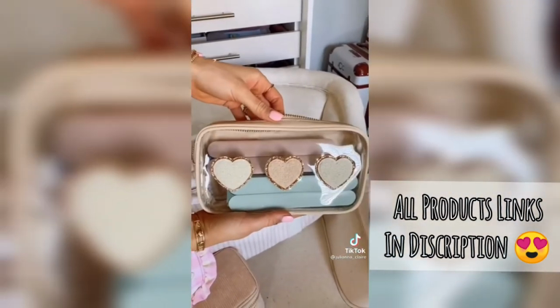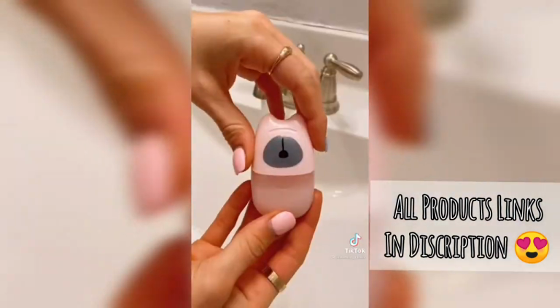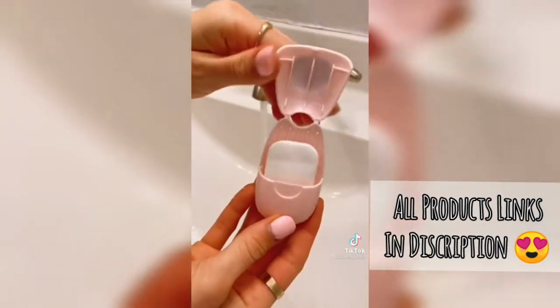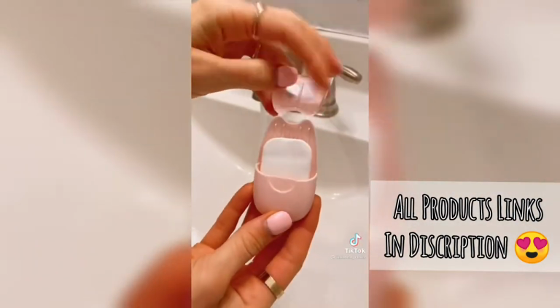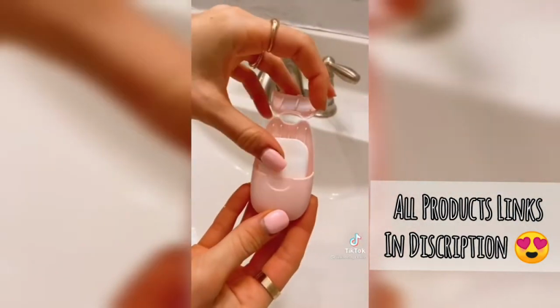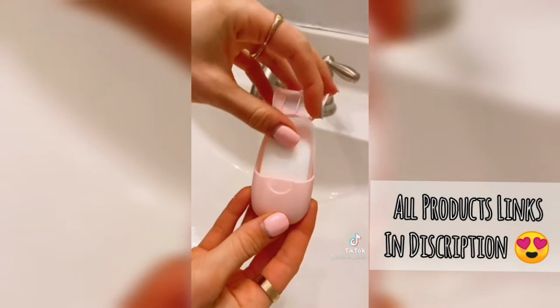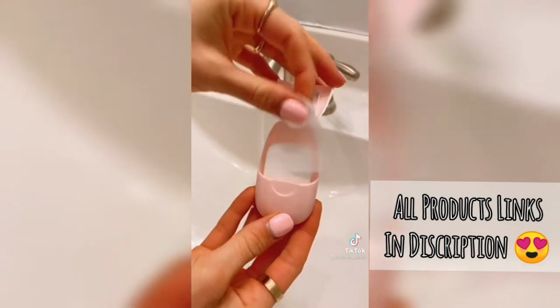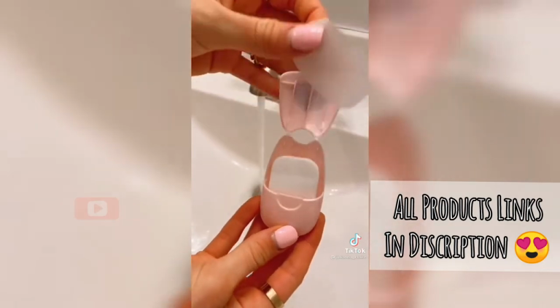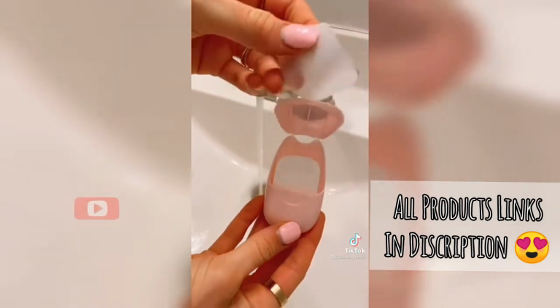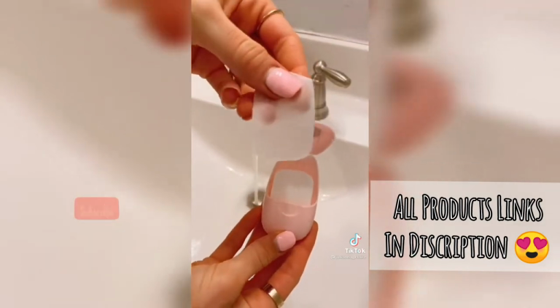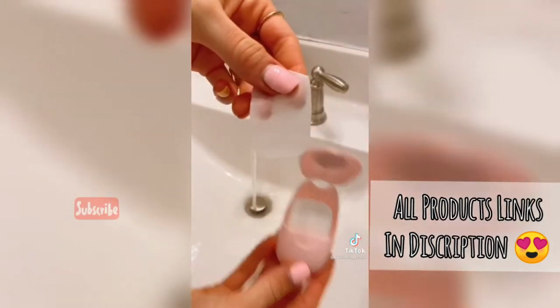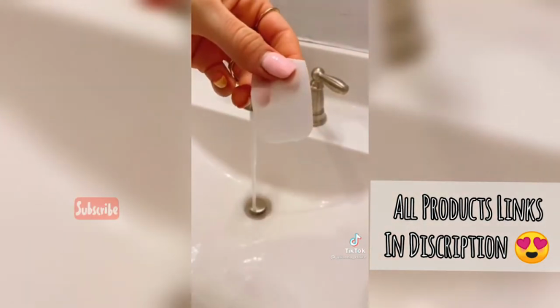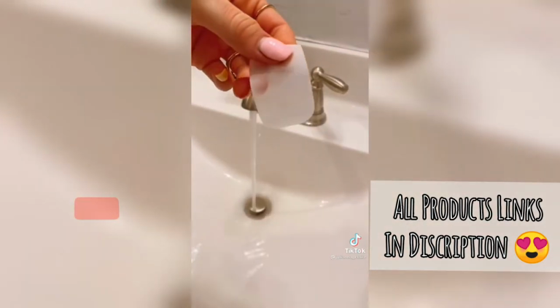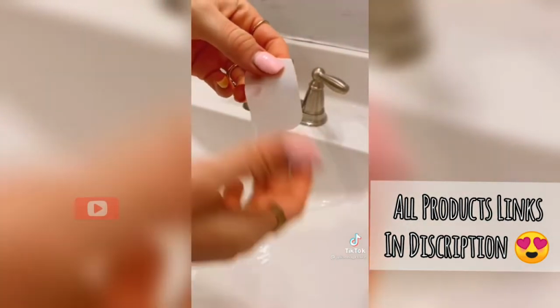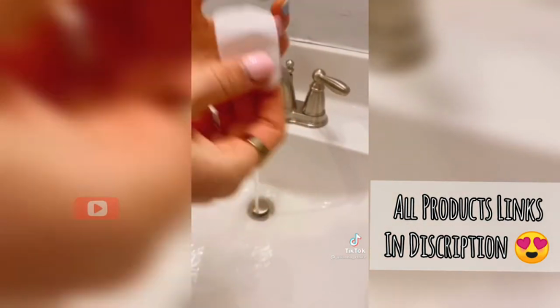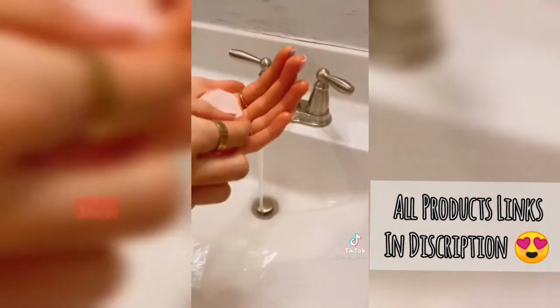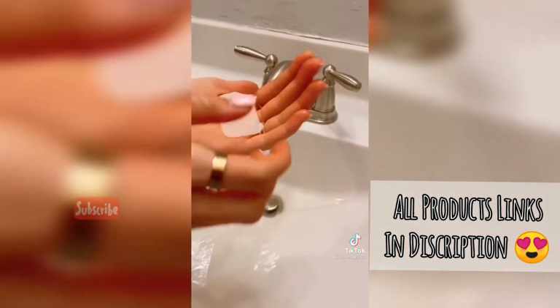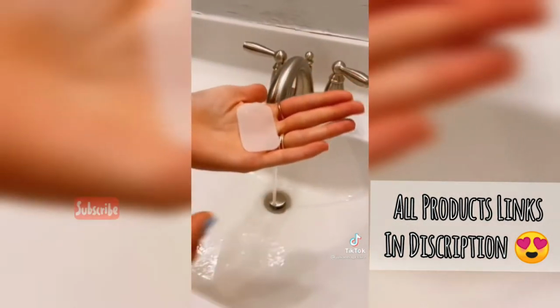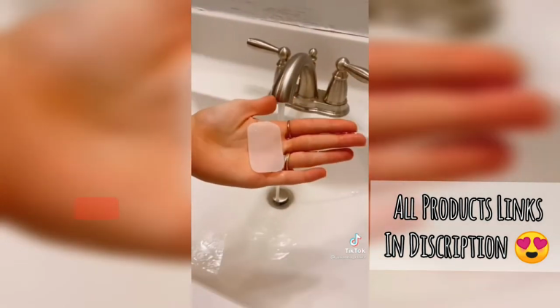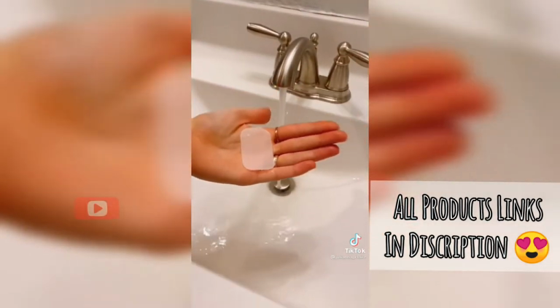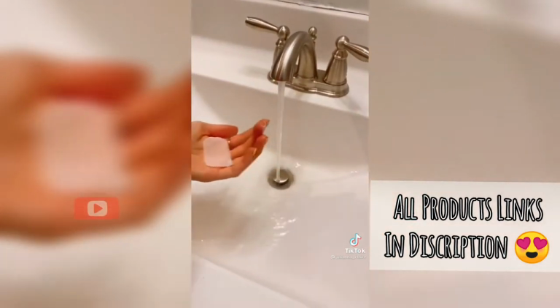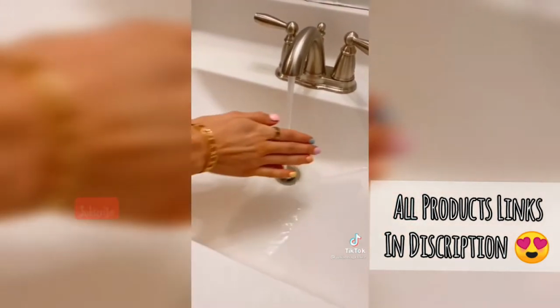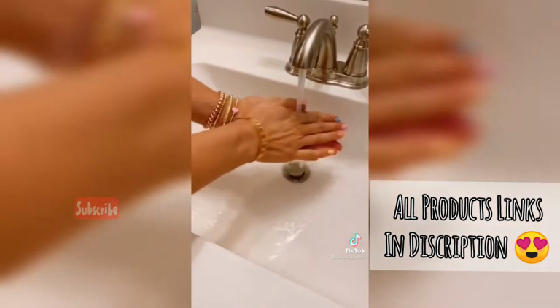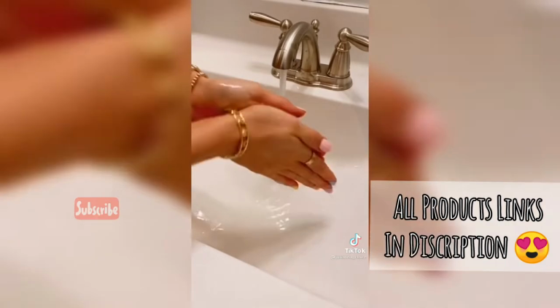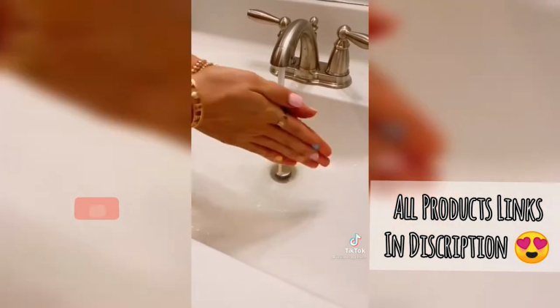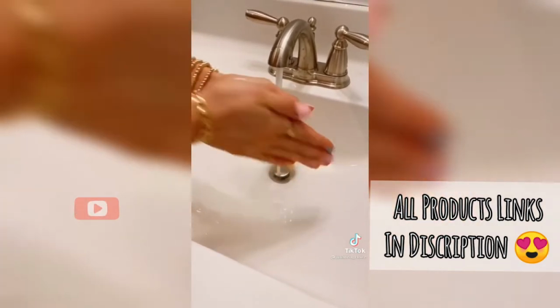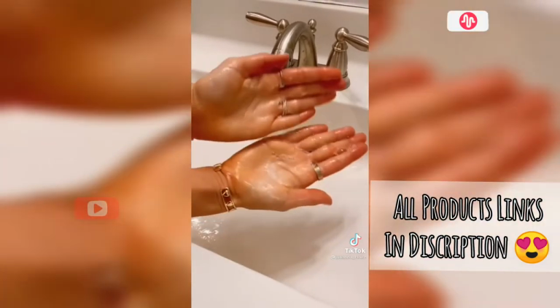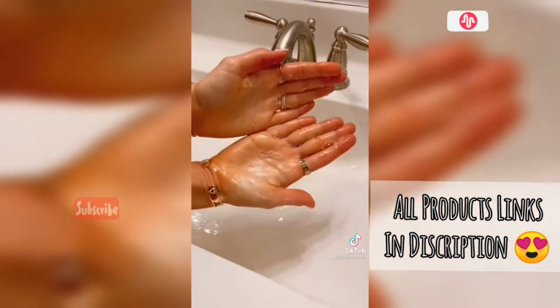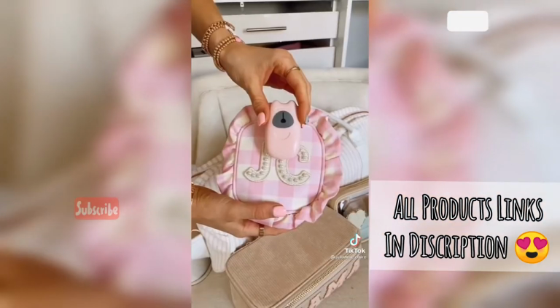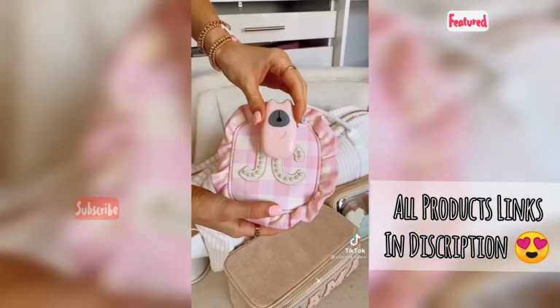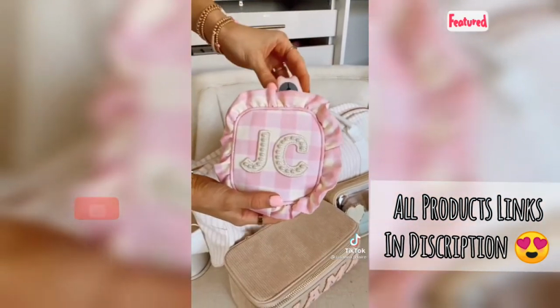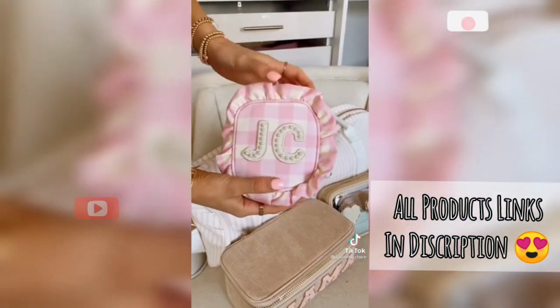These soap sheets come in a pack of 50 and are an easy way to keep your hands clean while you travel. Simply take a sheet and add water and the sheet turns into soap. It's super compact to fit into your carry-on.